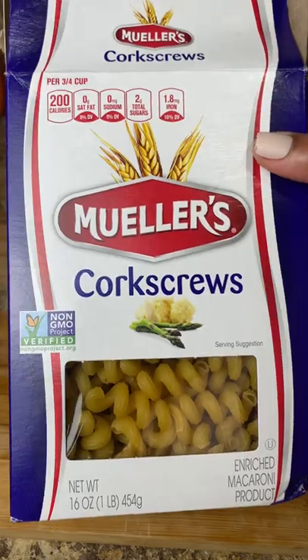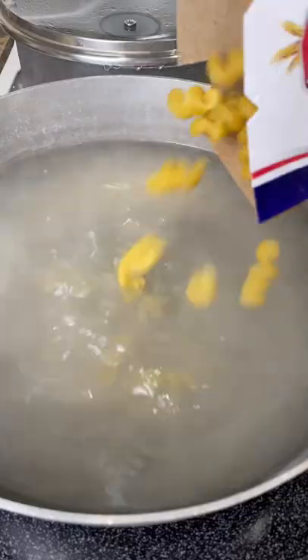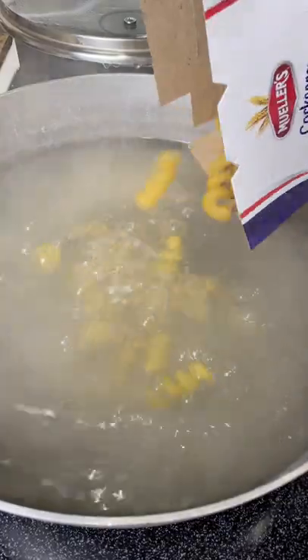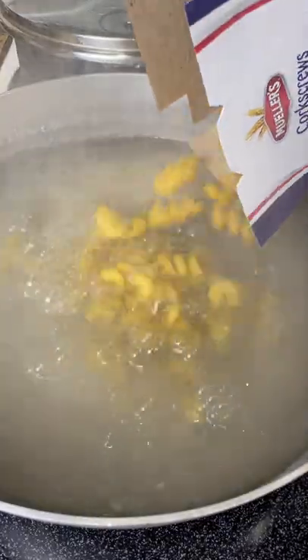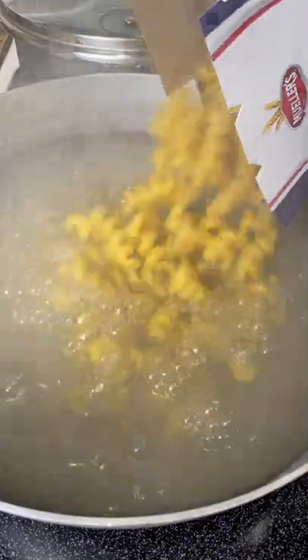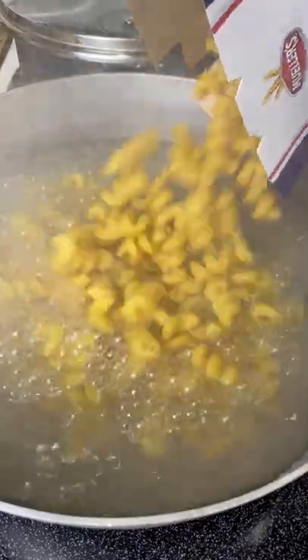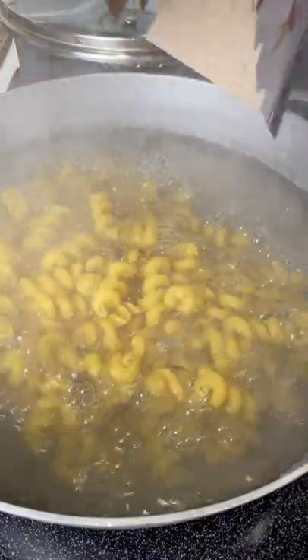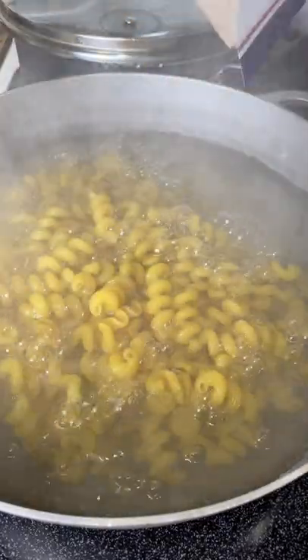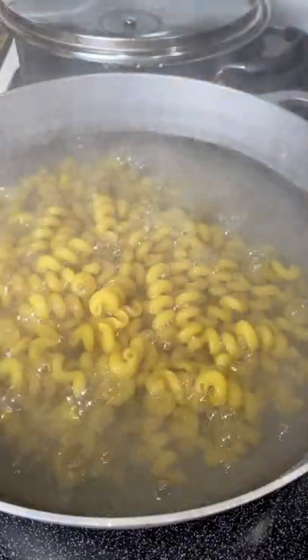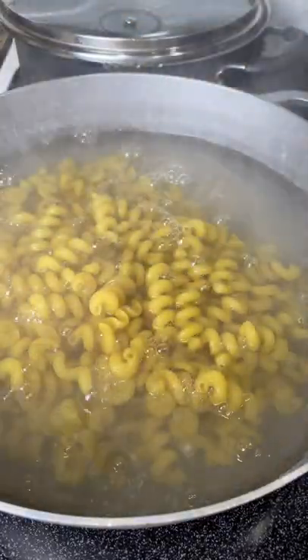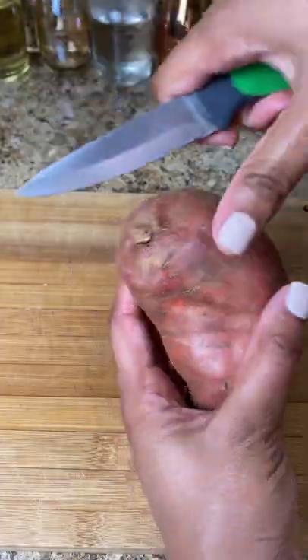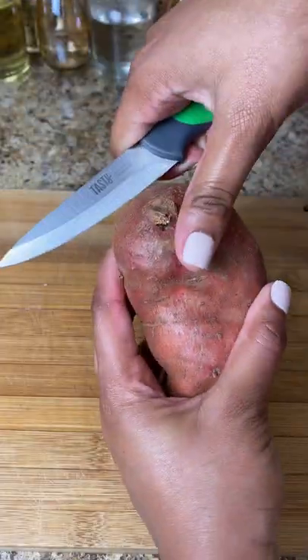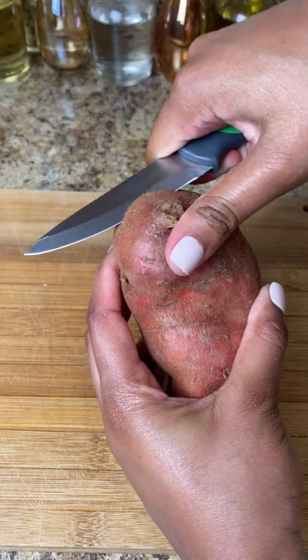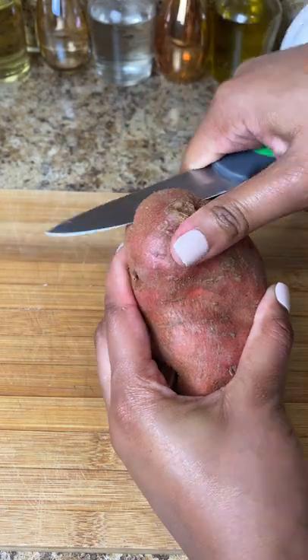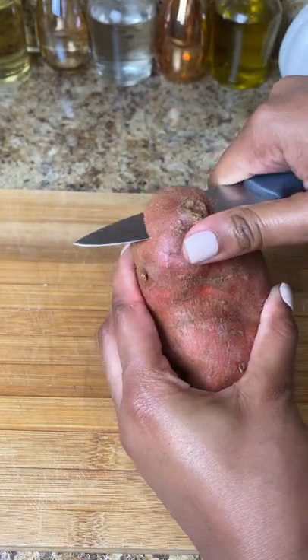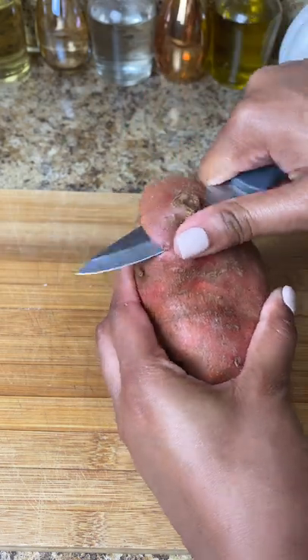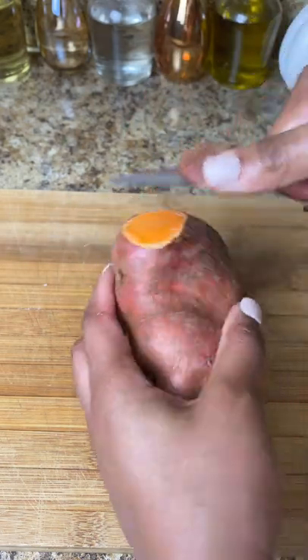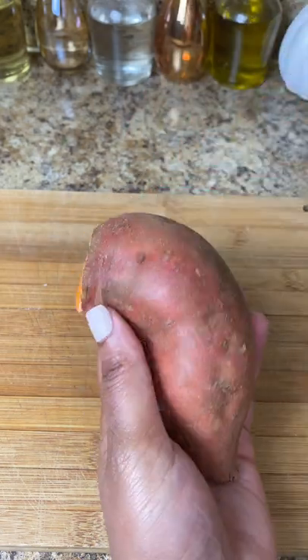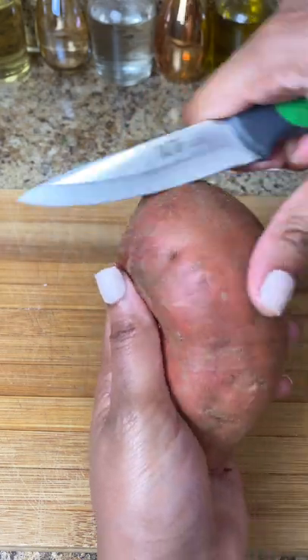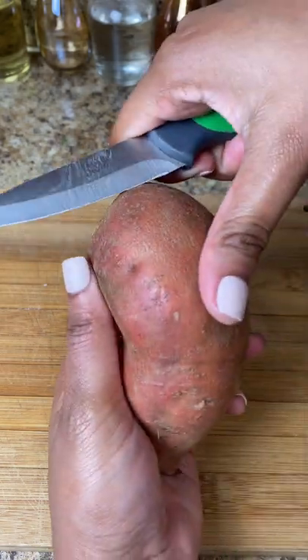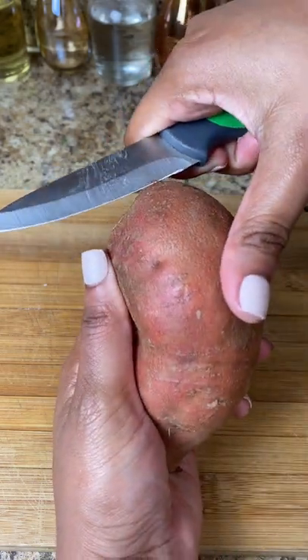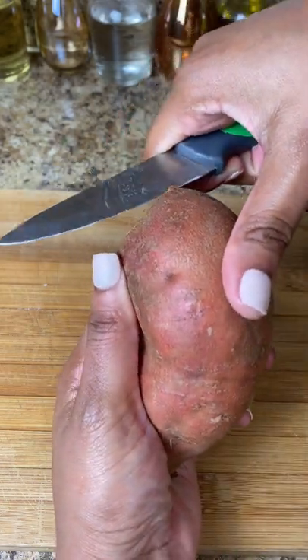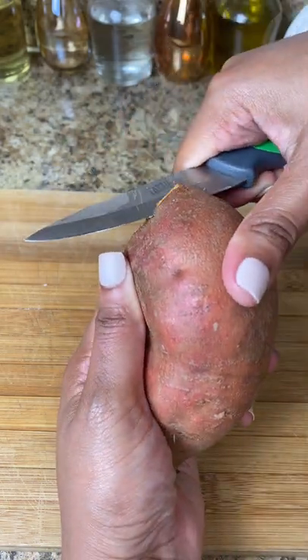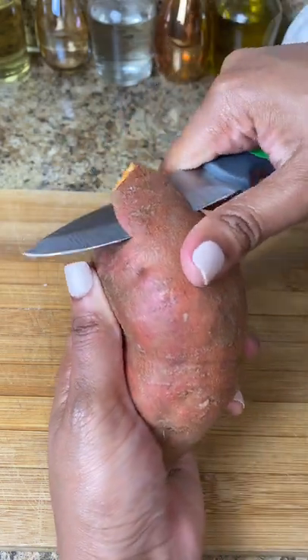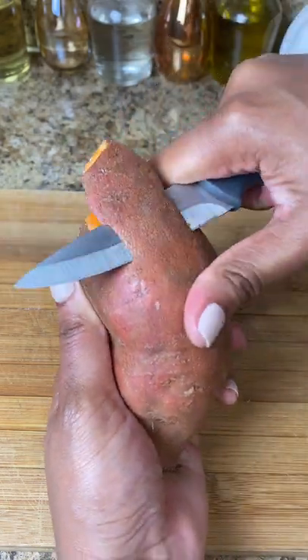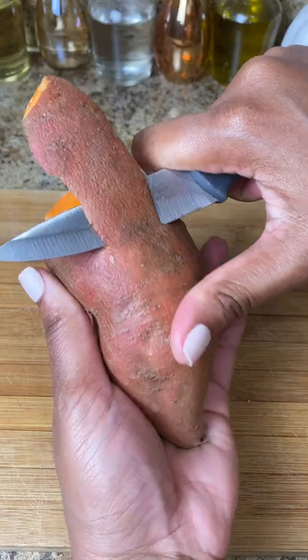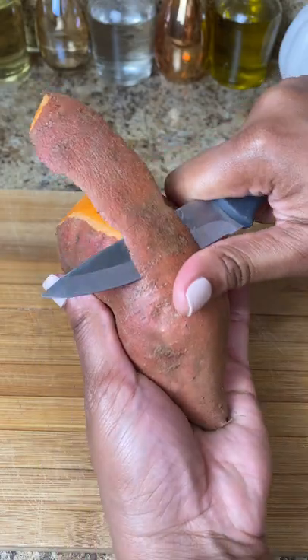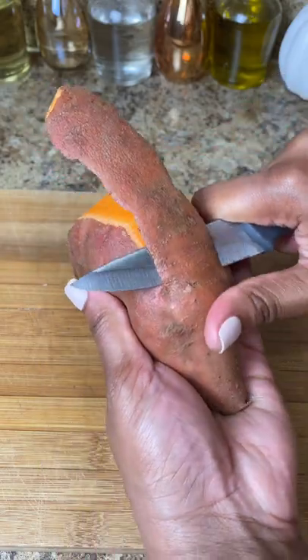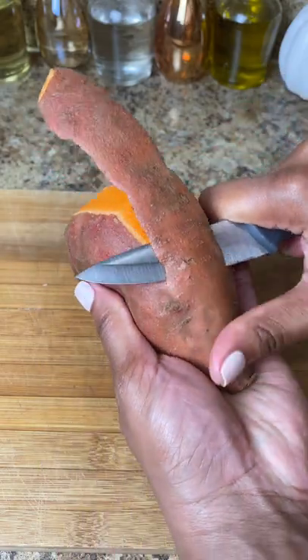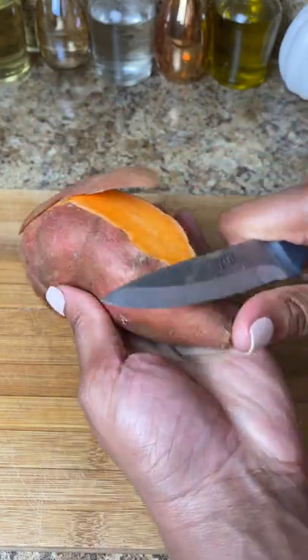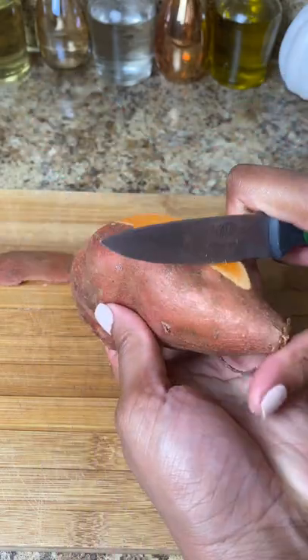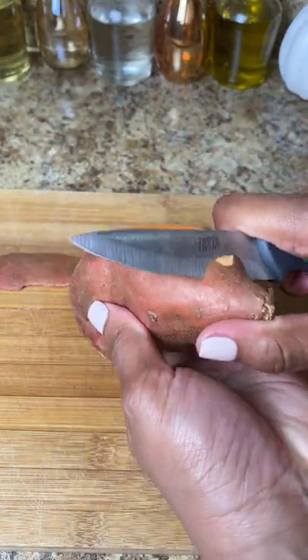For my mac and cheese, I'm going to start boiling my pasta. I use the corkscrew pasta and I boil it in some chicken stock. Now I'm going to go ahead and prep those potatoes for our candied yams.